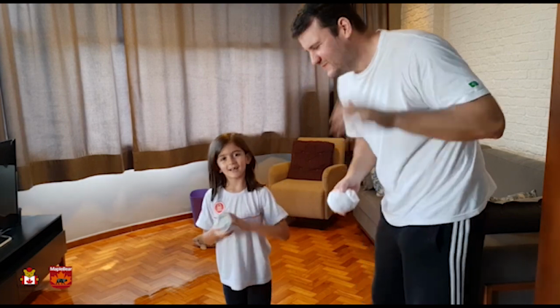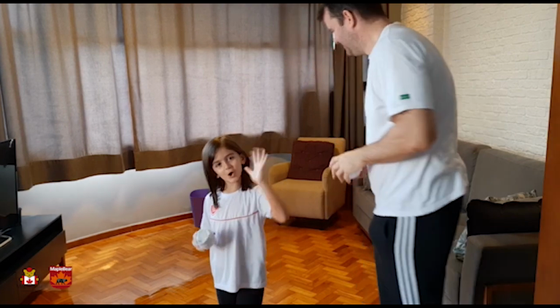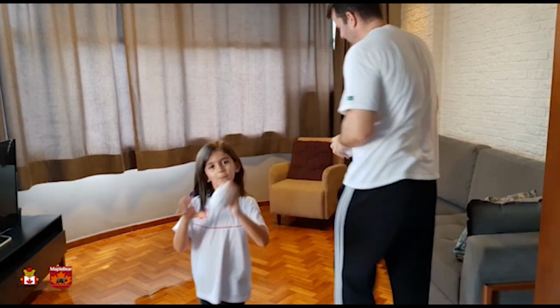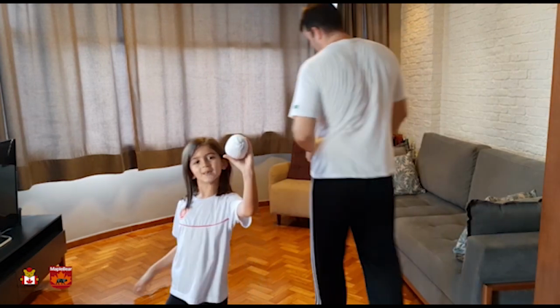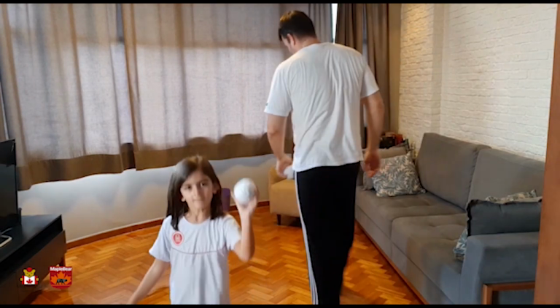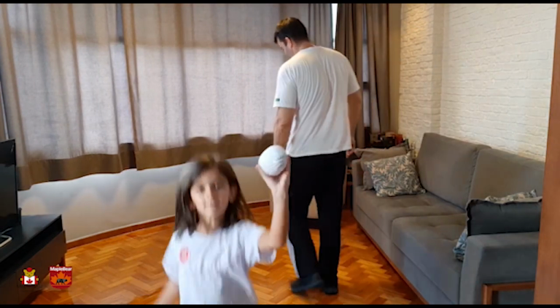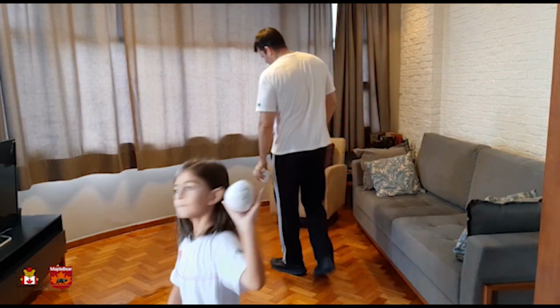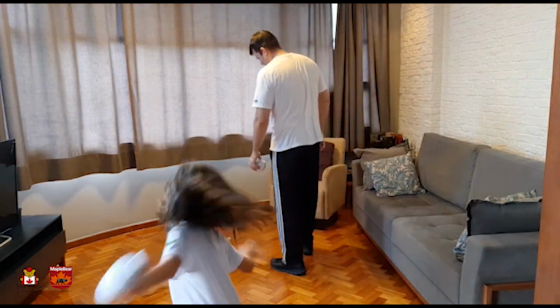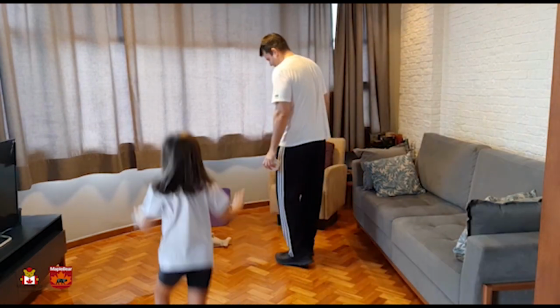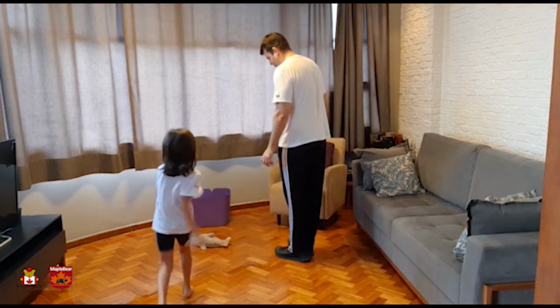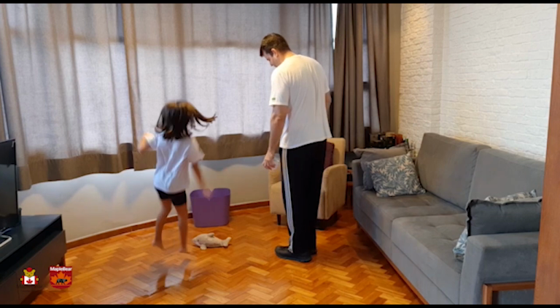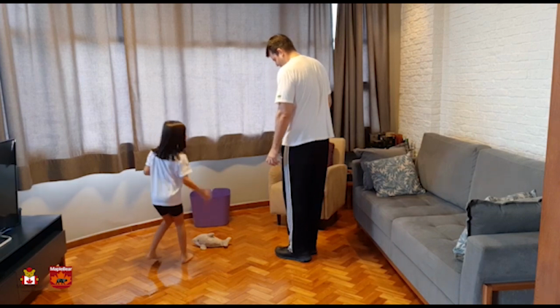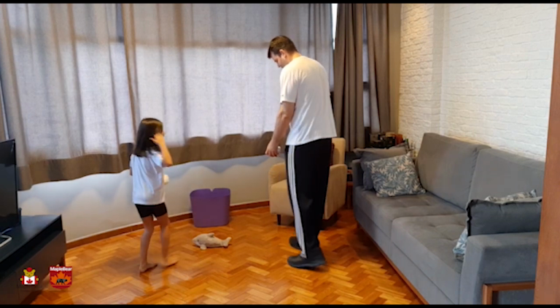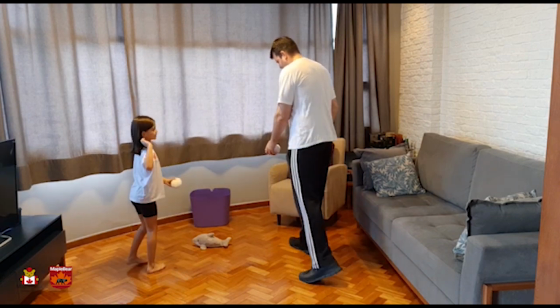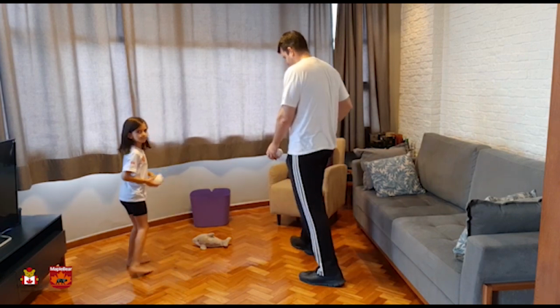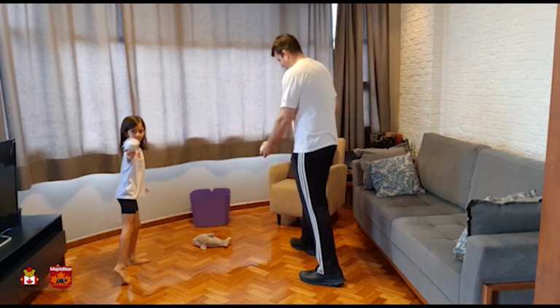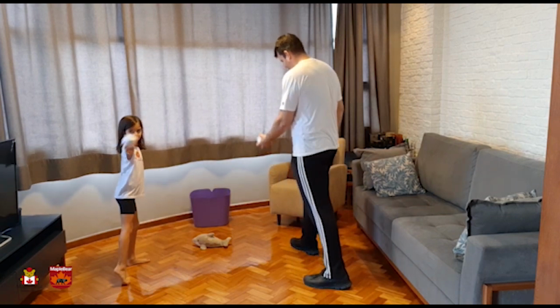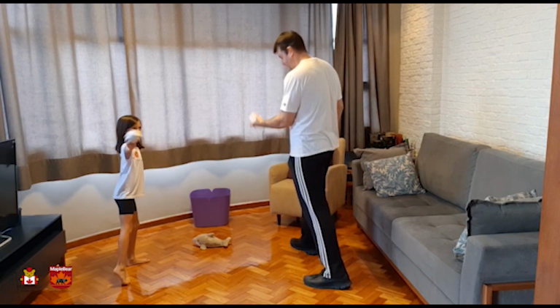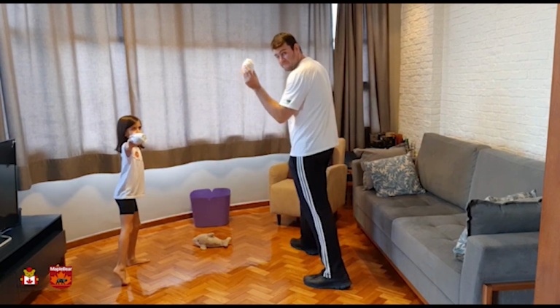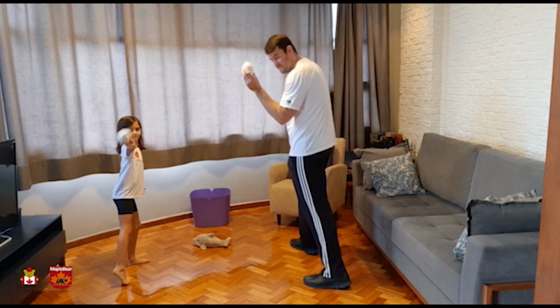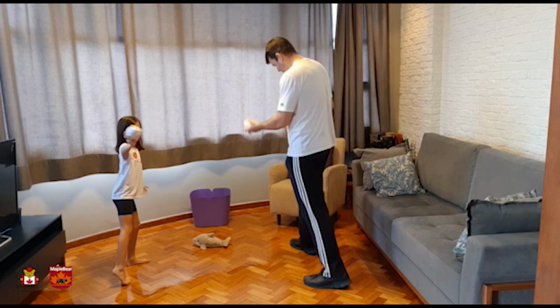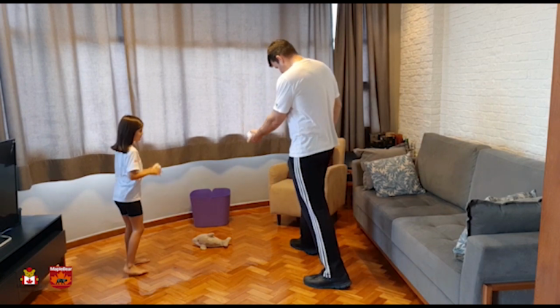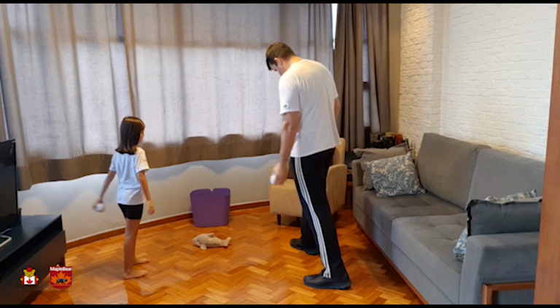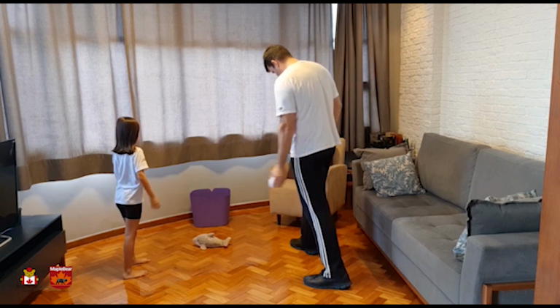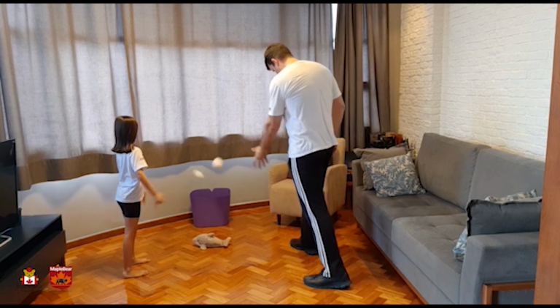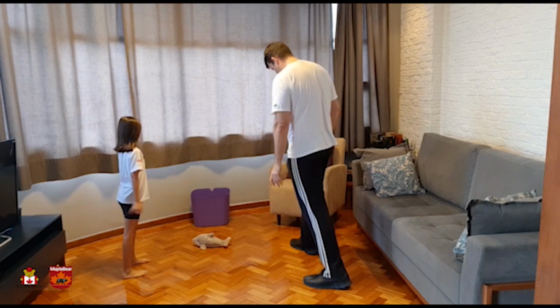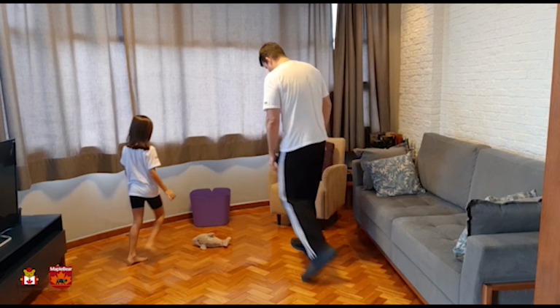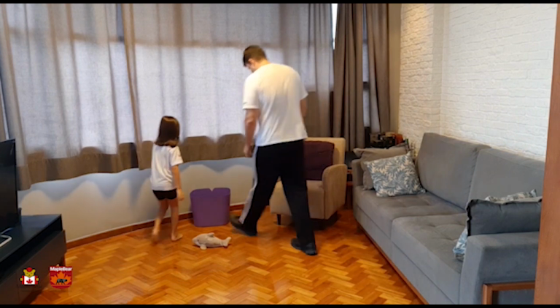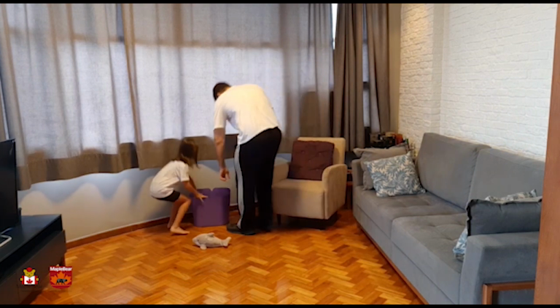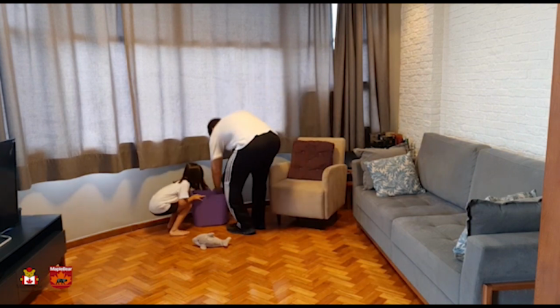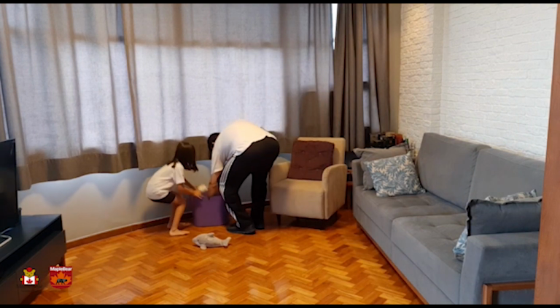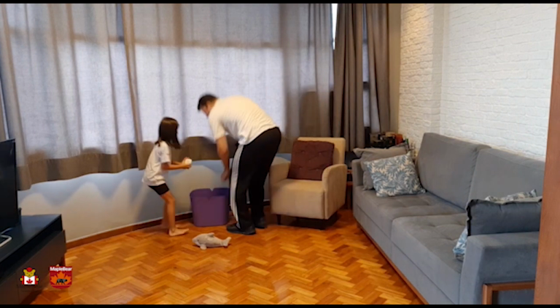We have another way to play this game. On a second version, you have to challenge one of your parents. The first one to miss the shot loses the game.